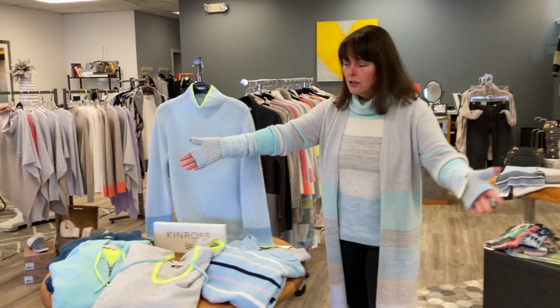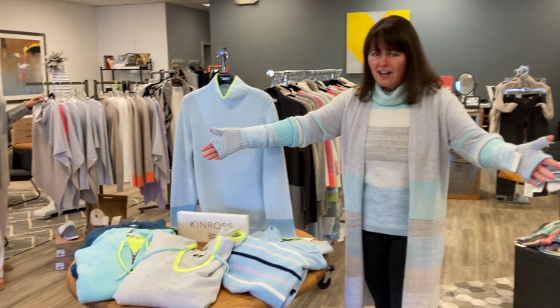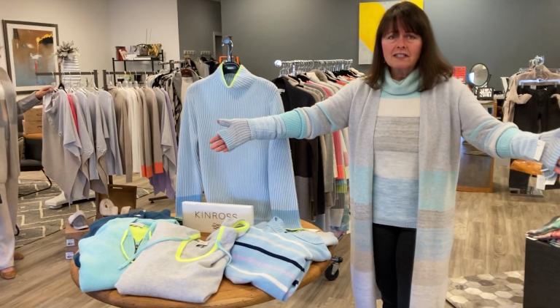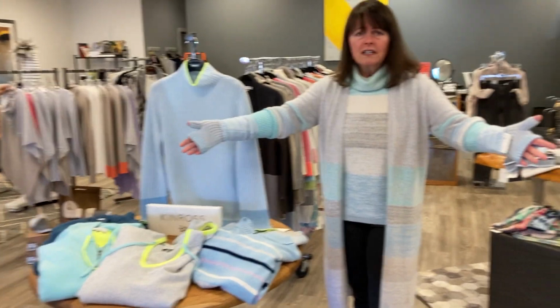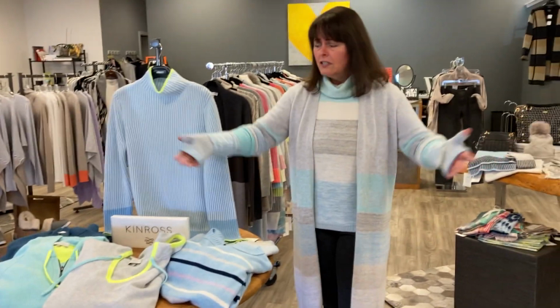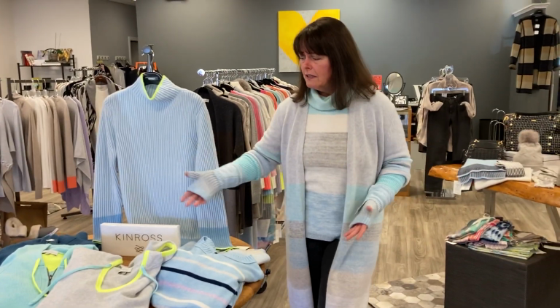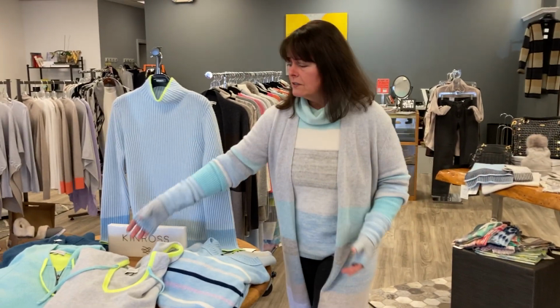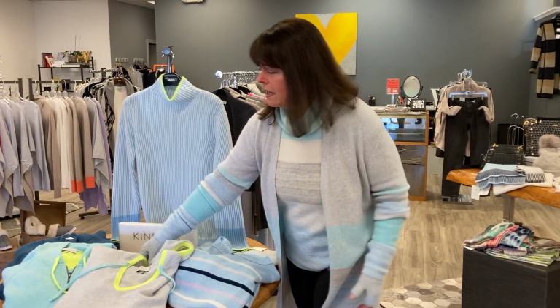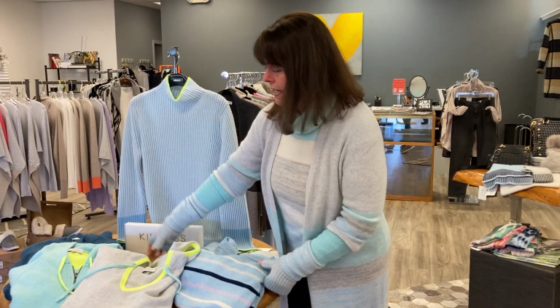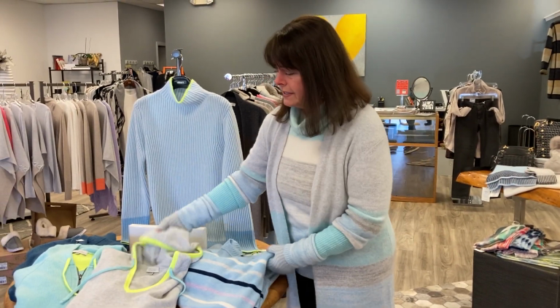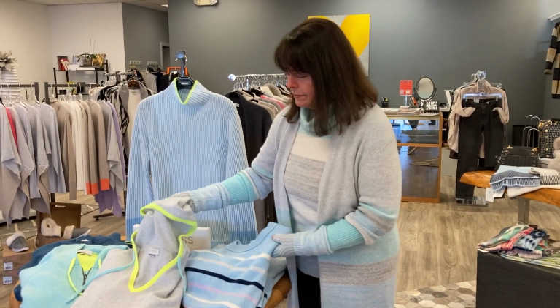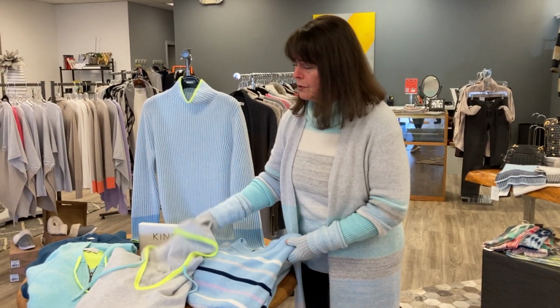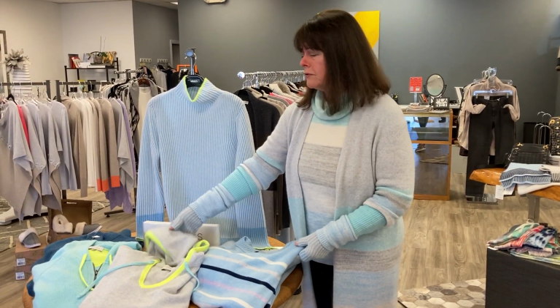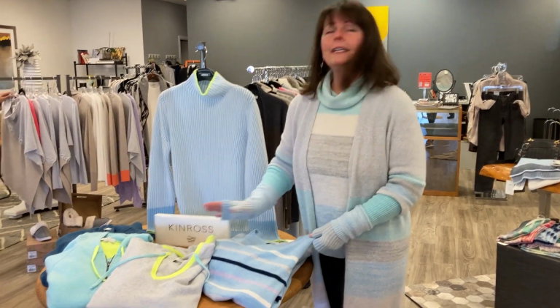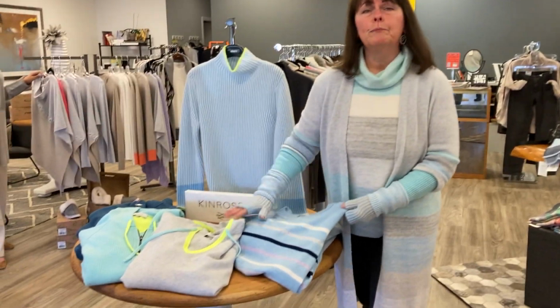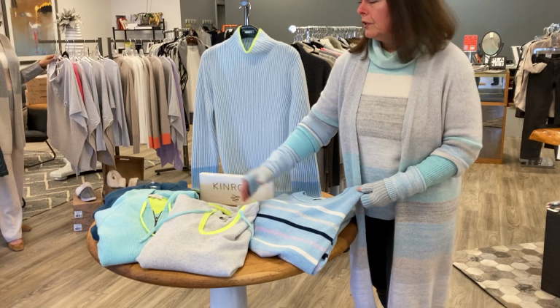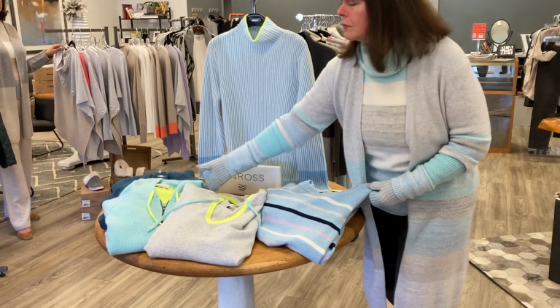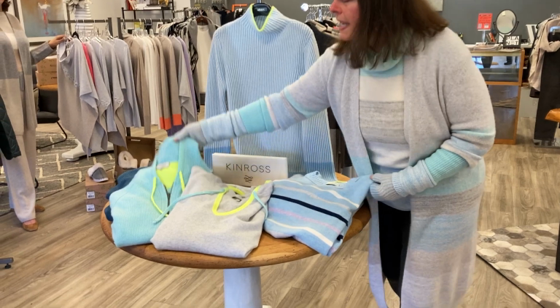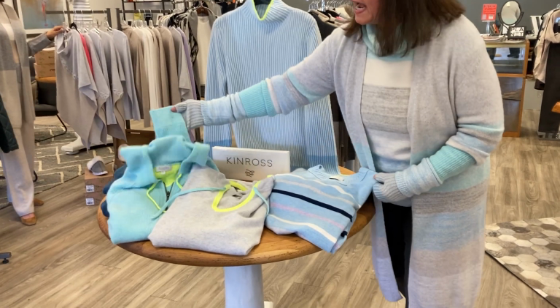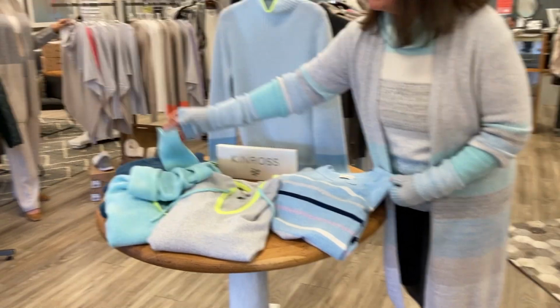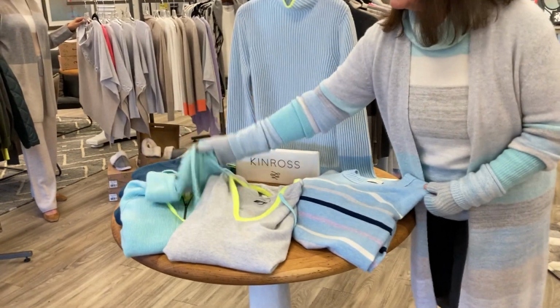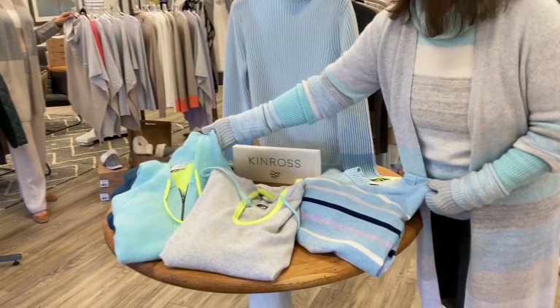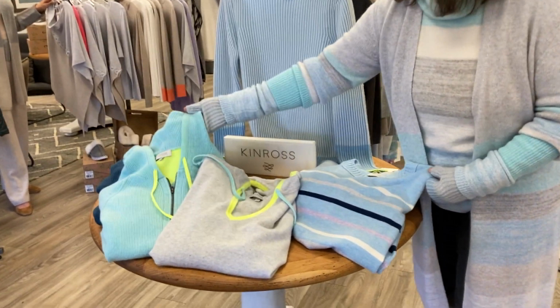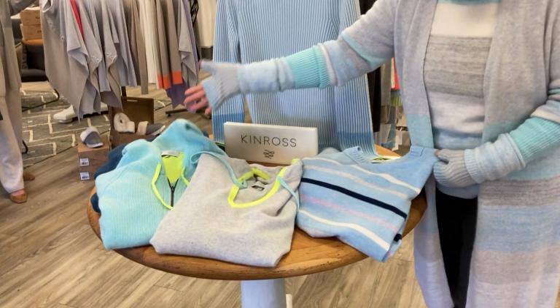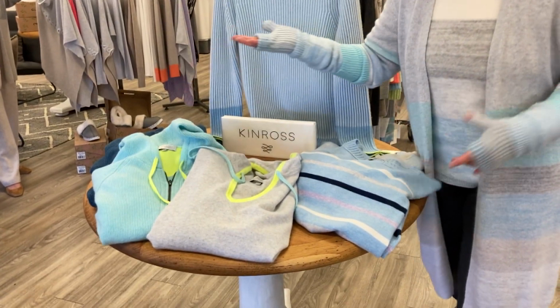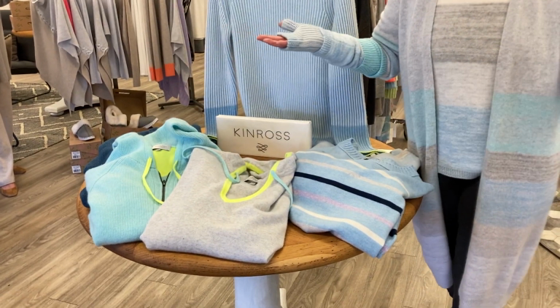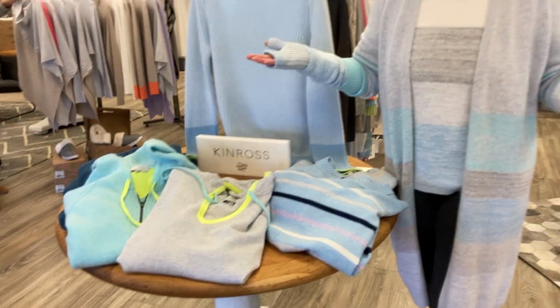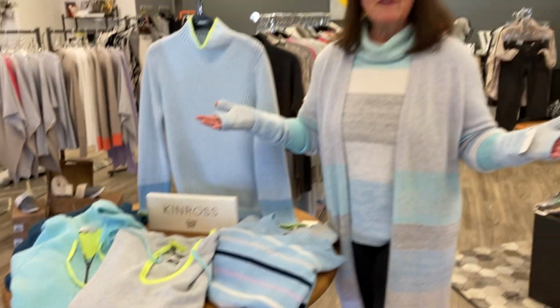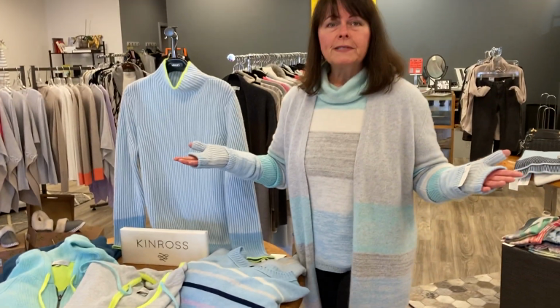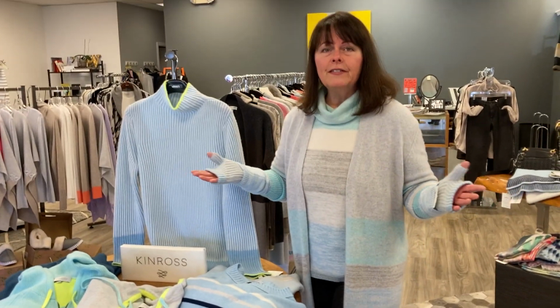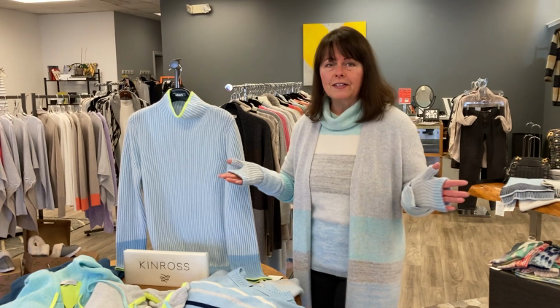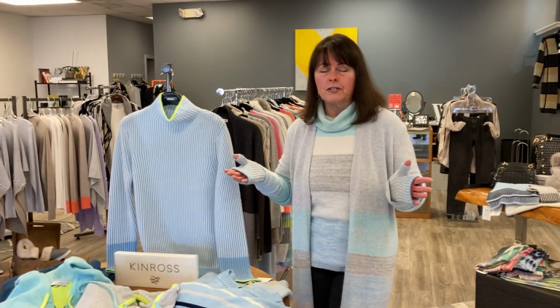Look at the colors I have on this table — the beautiful grays, blues, and aqua with a lime green hoodie. Who wouldn't want to wrap themselves in that this winter?